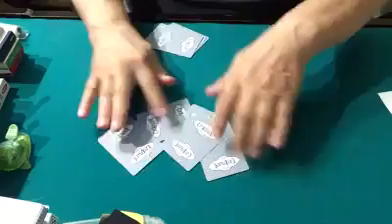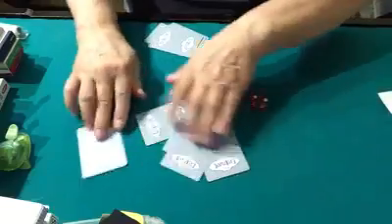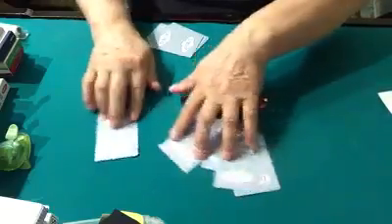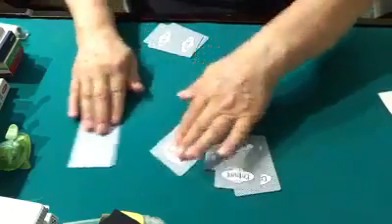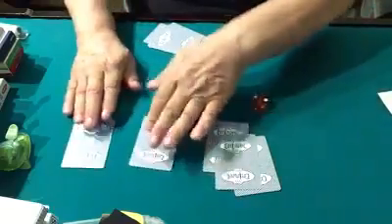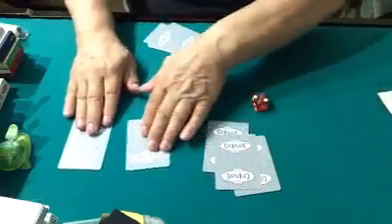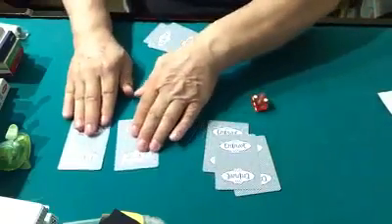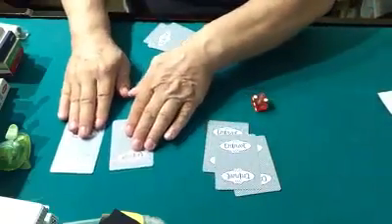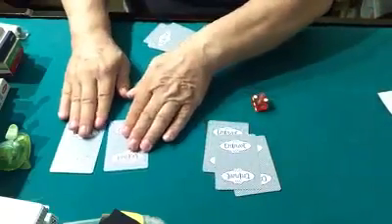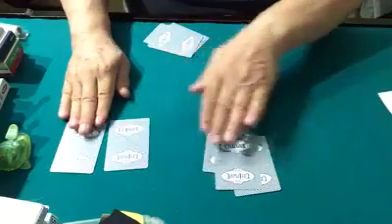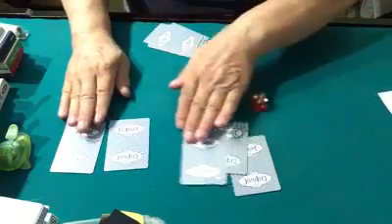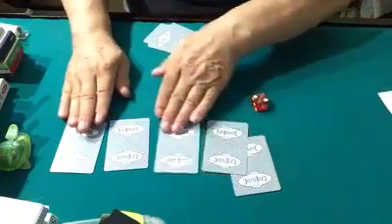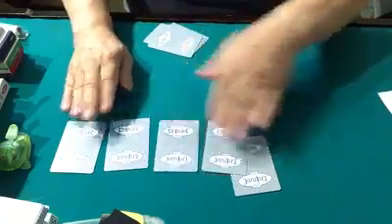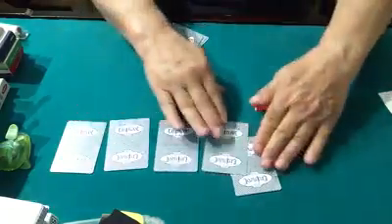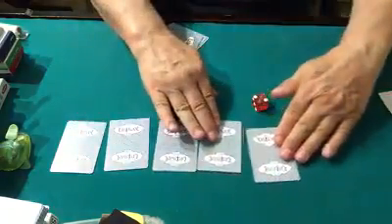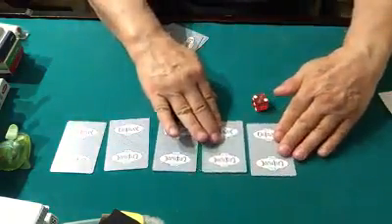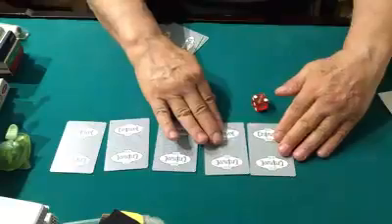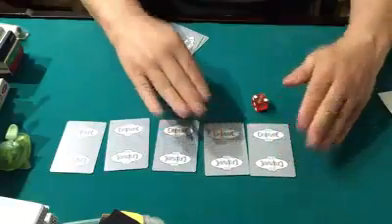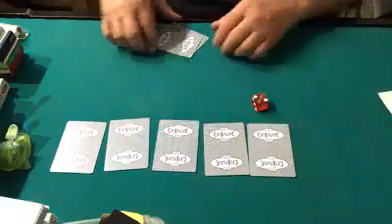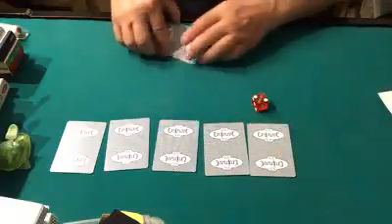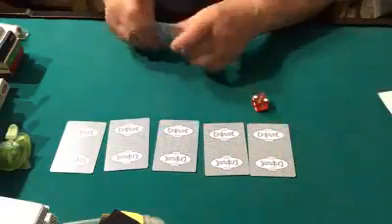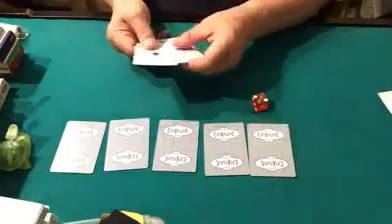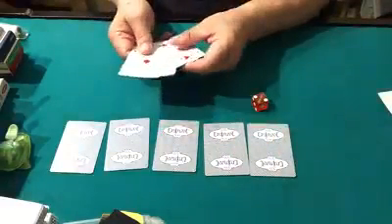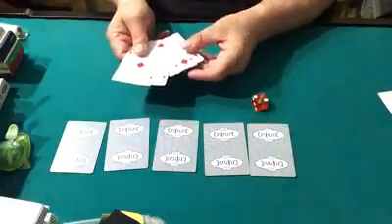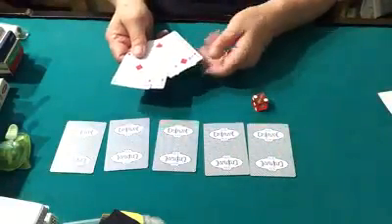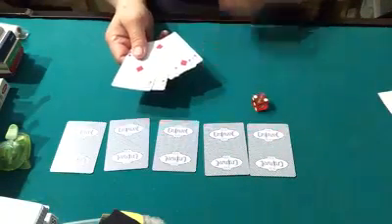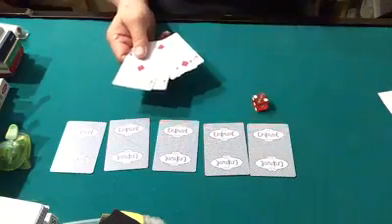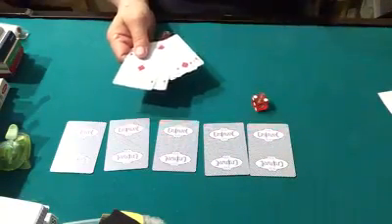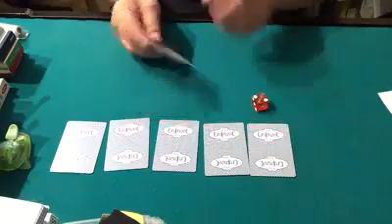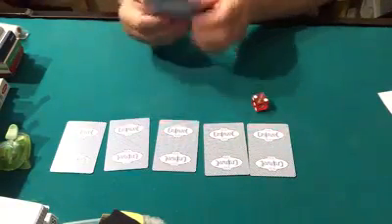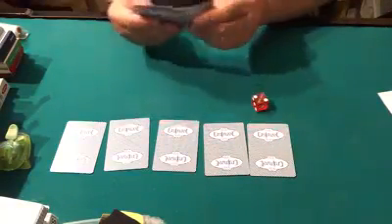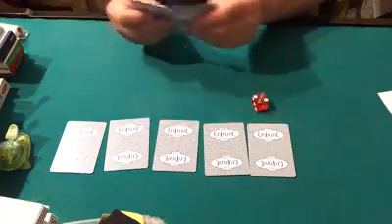Okay, so I'm going to put them in positions 1, 2, 3, 4, and 5. I have these red ones — 5, 4, 3, 2, and 1 — as you see. I'll mix mine up as well.